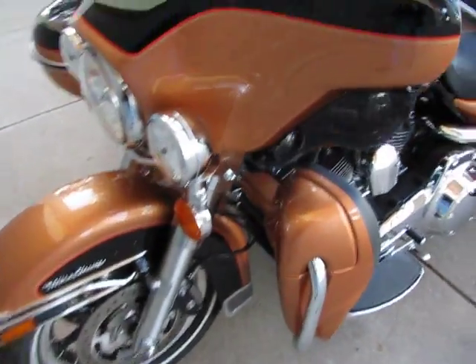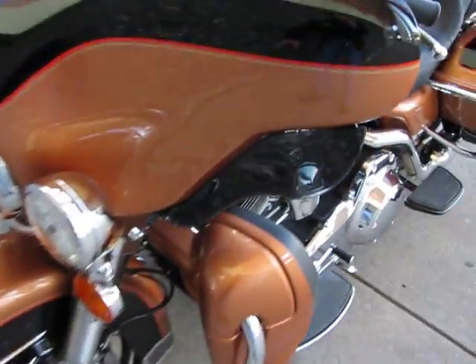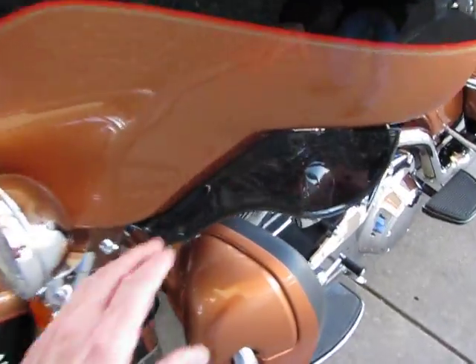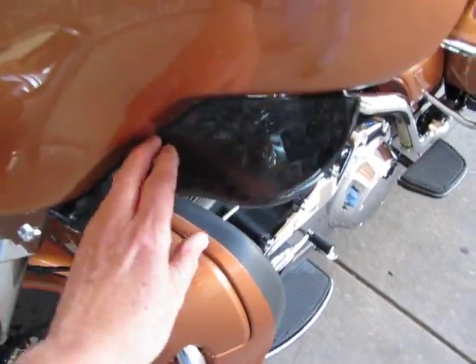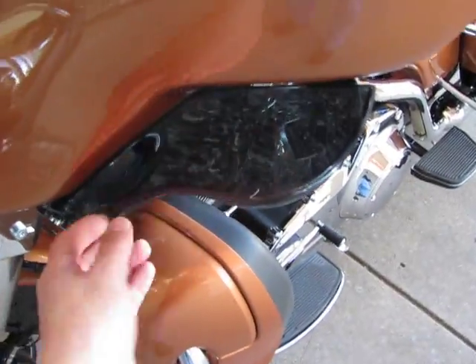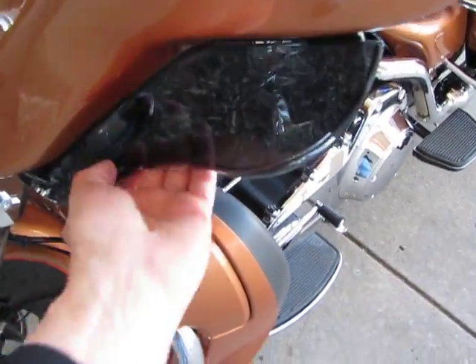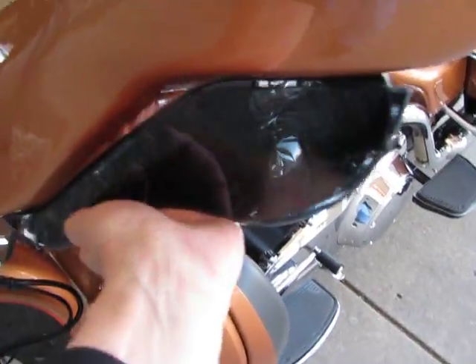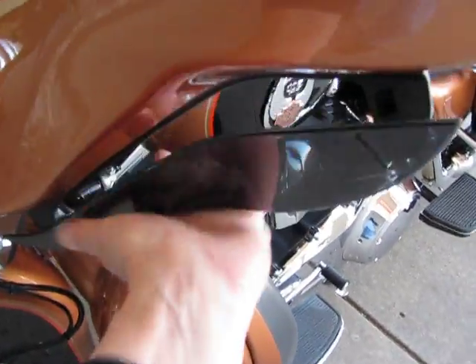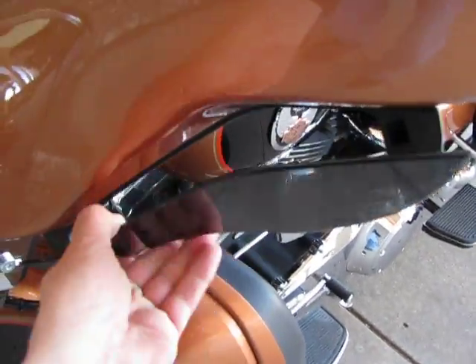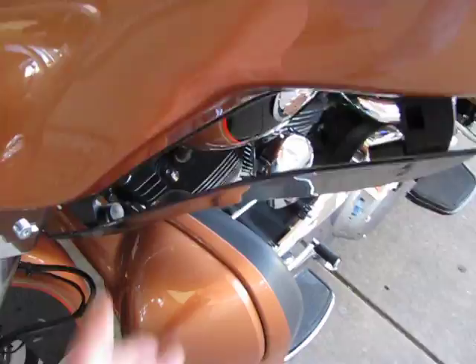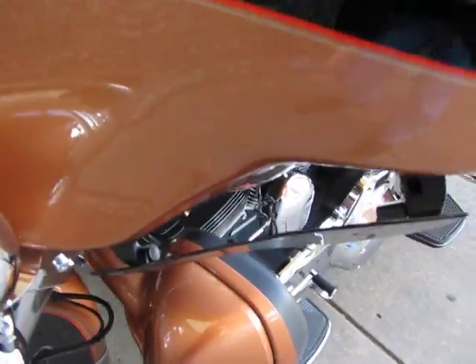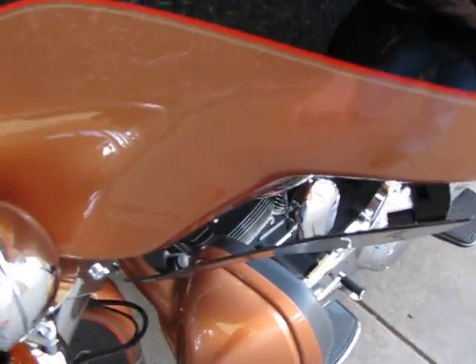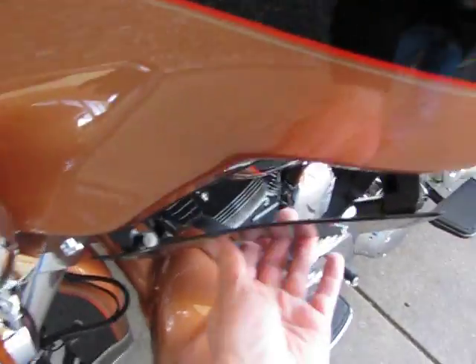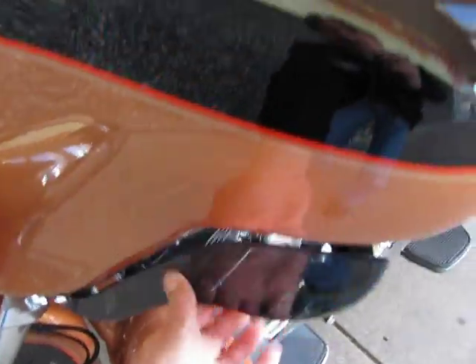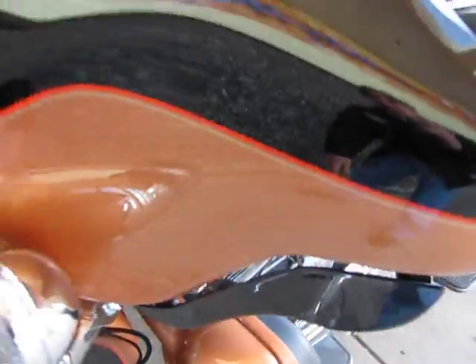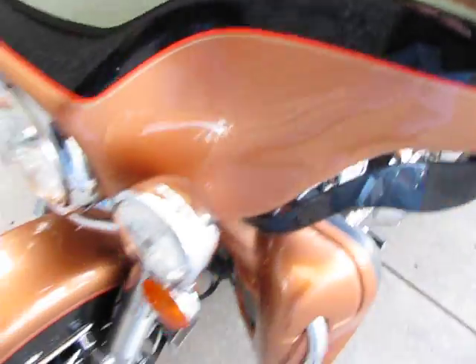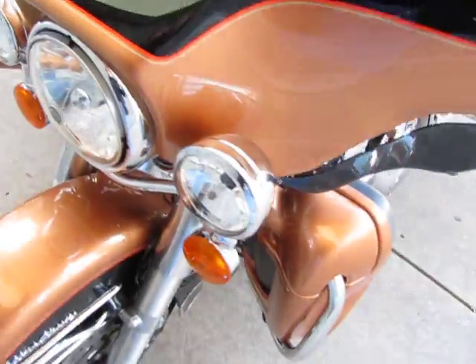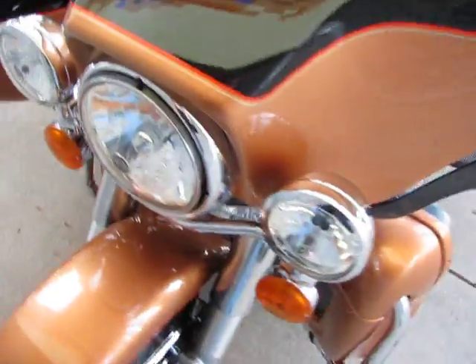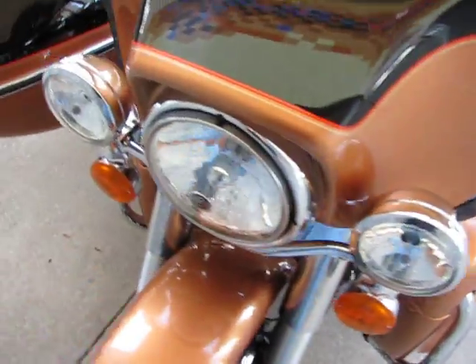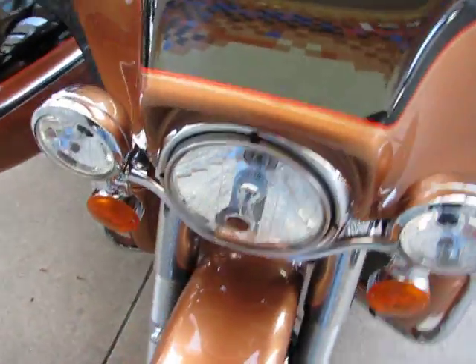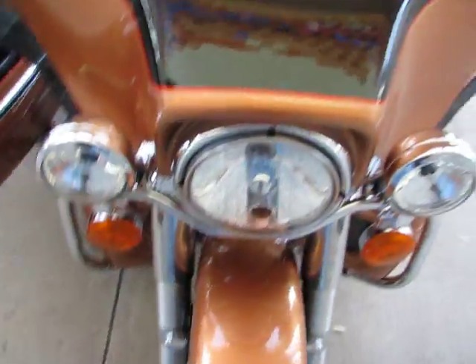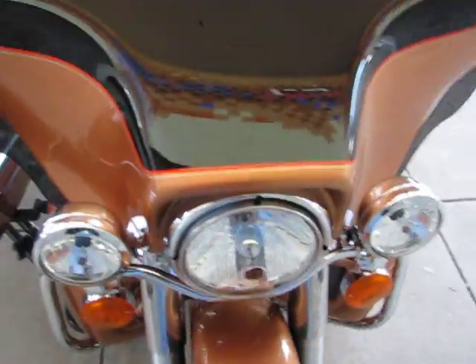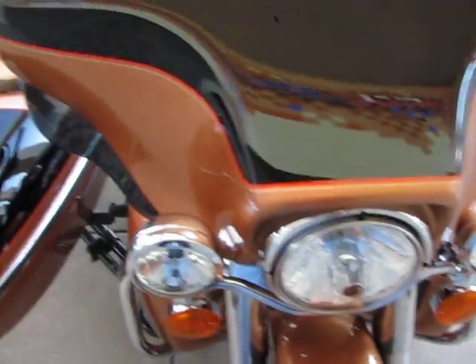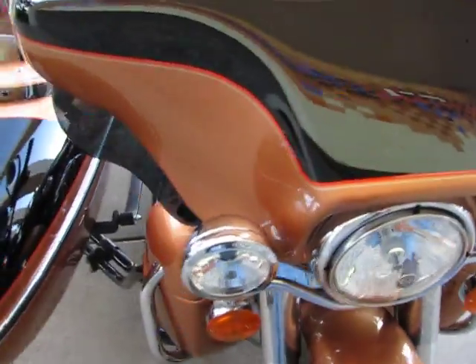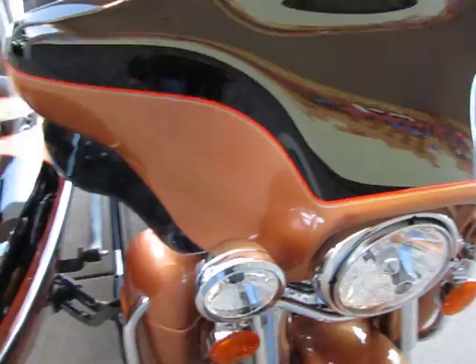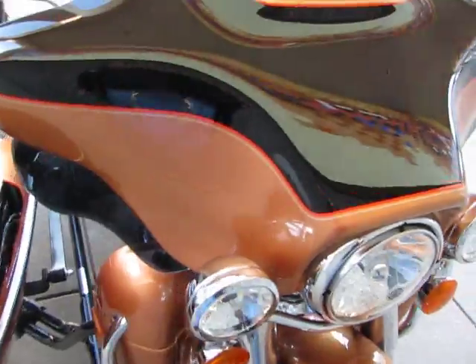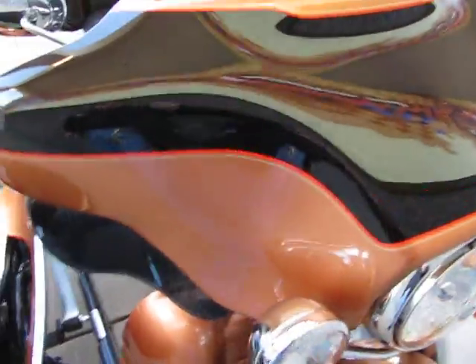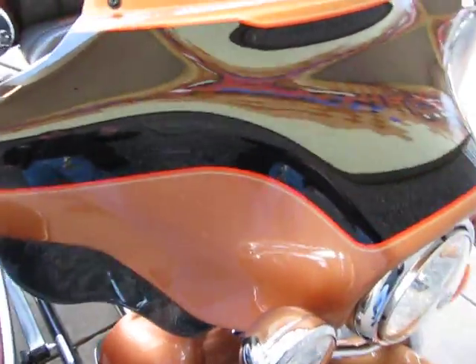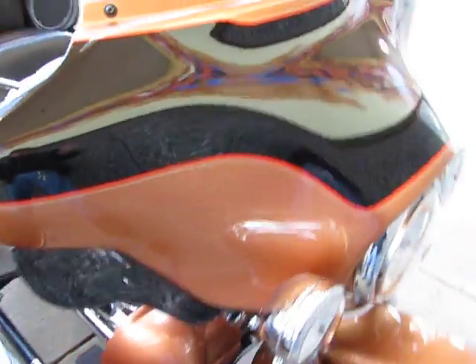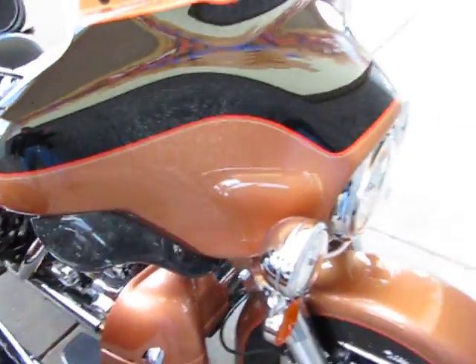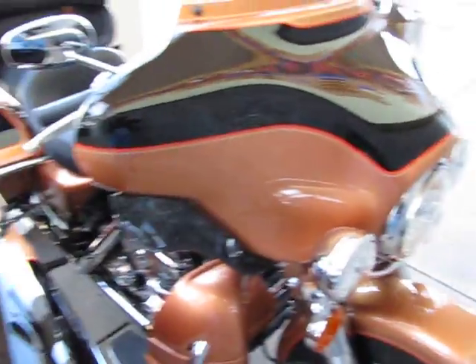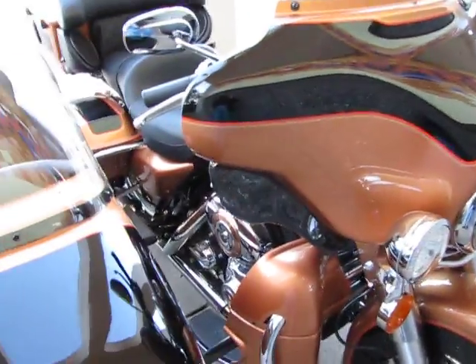This thing's just a beauty. It's got the adjustable little air vents. I don't see a mark on this bike — it's just absolutely beautiful.